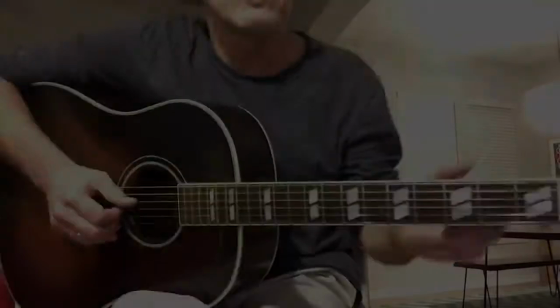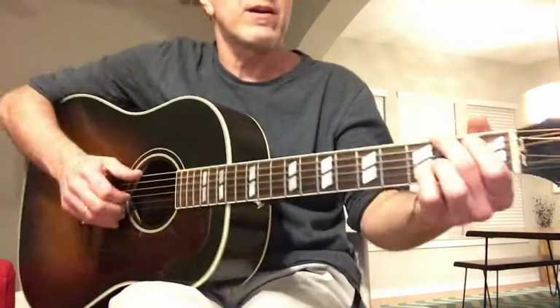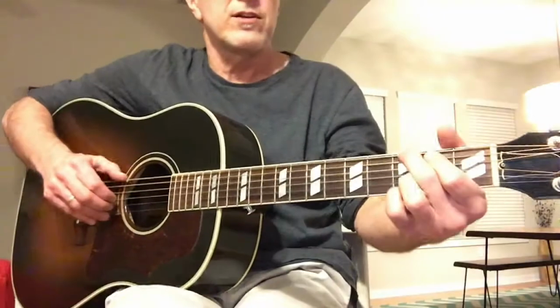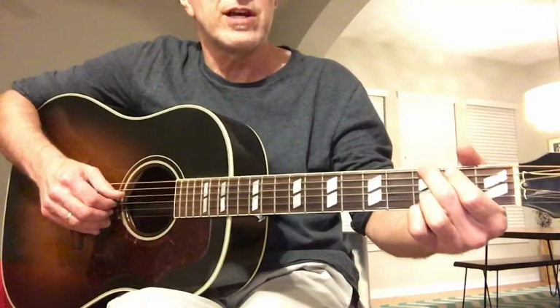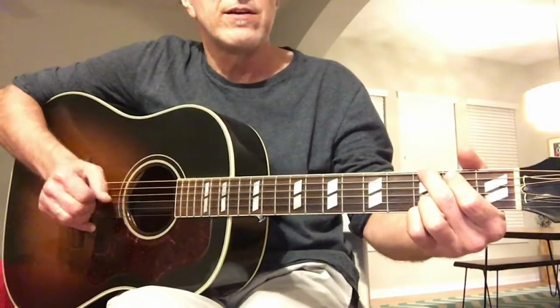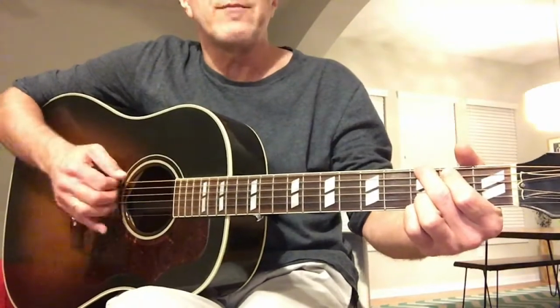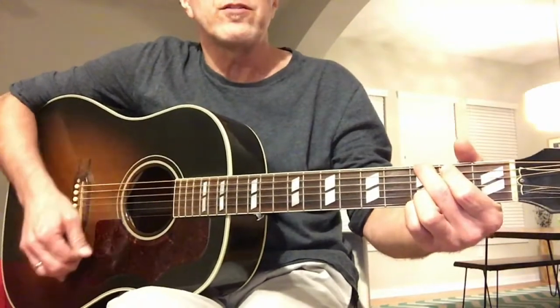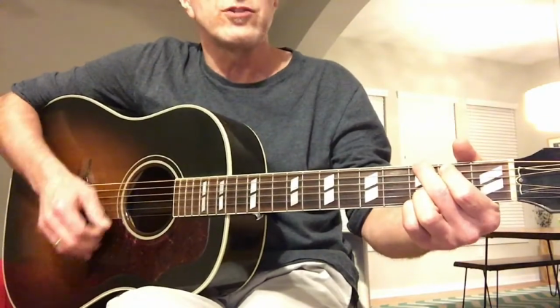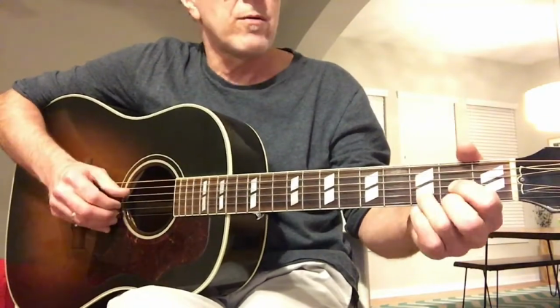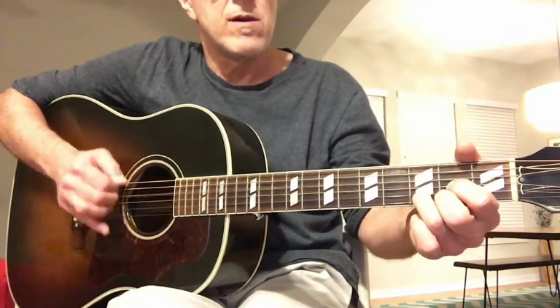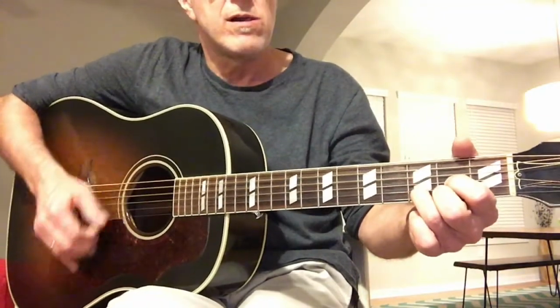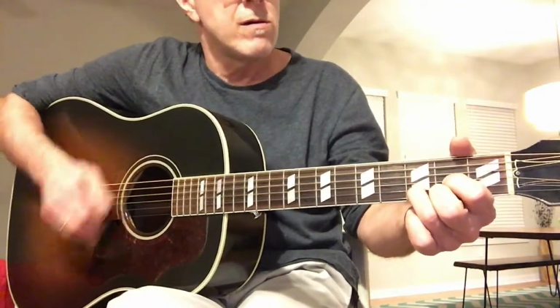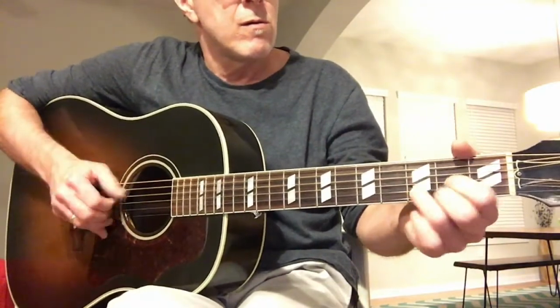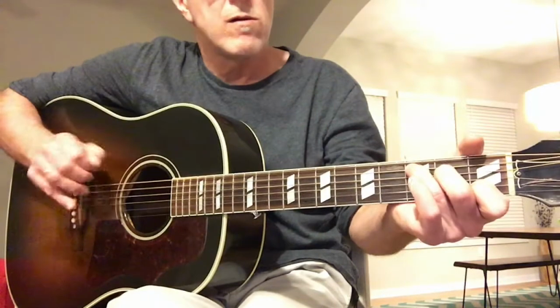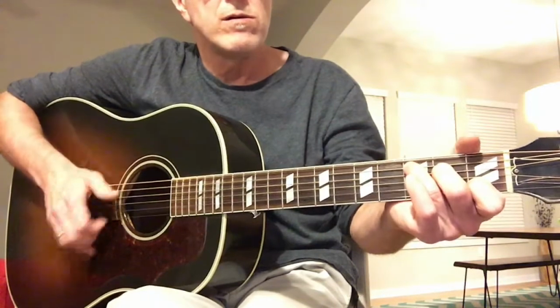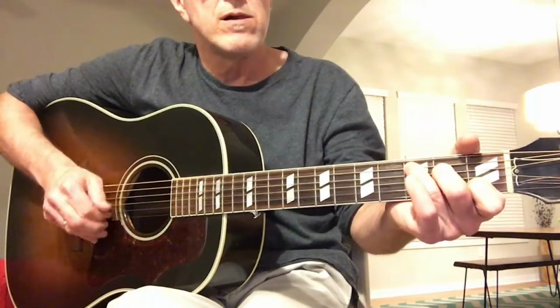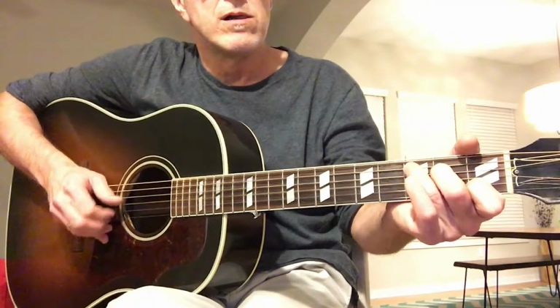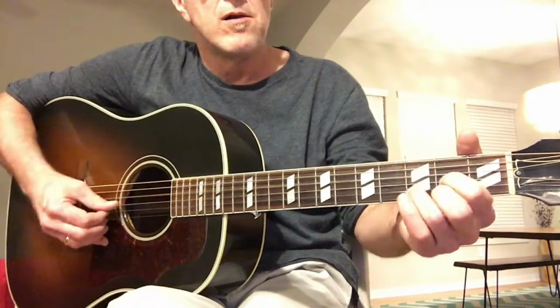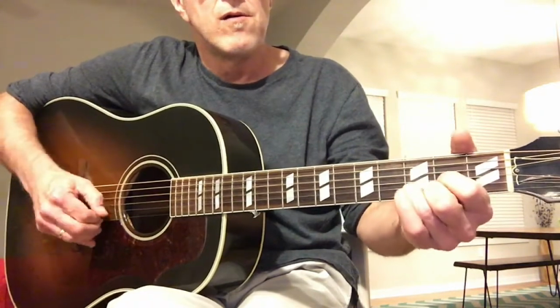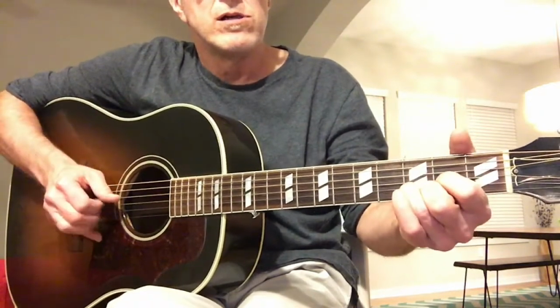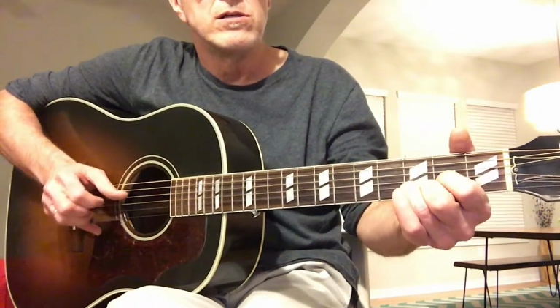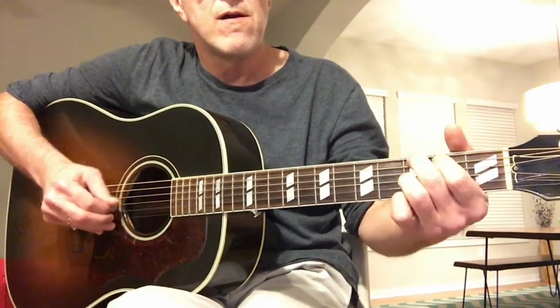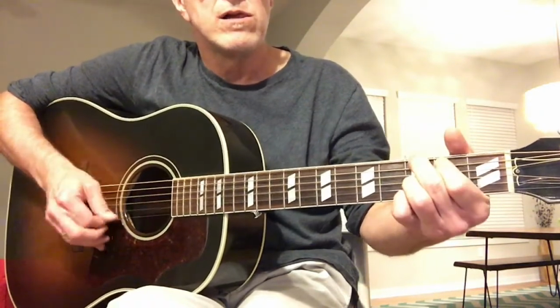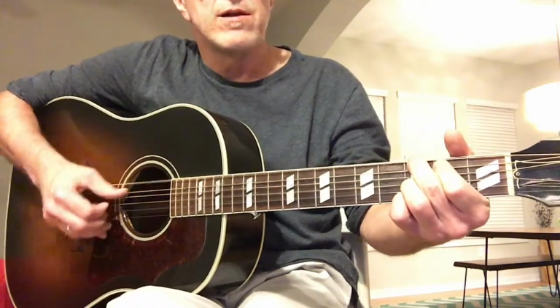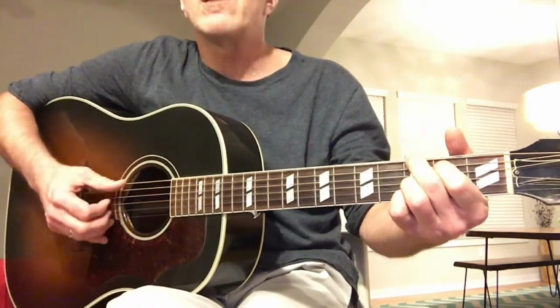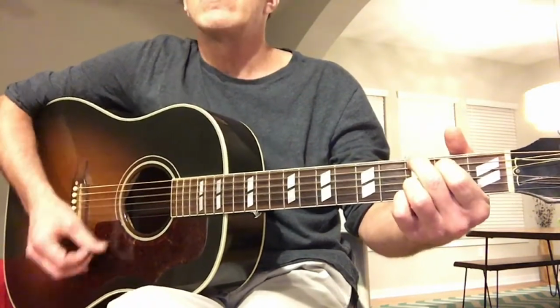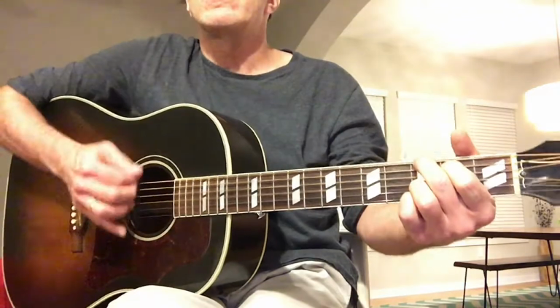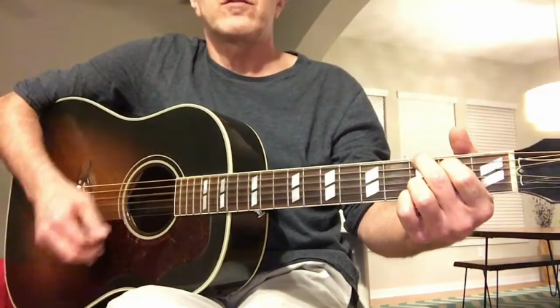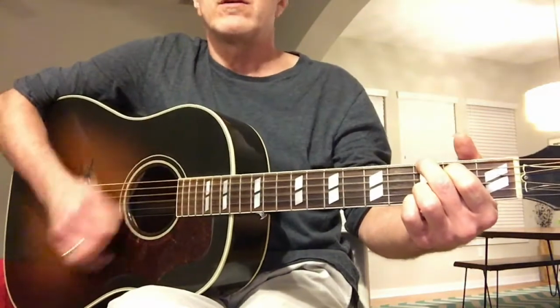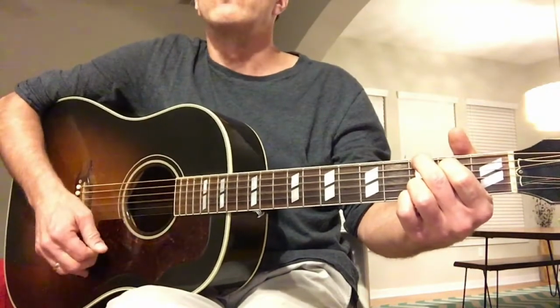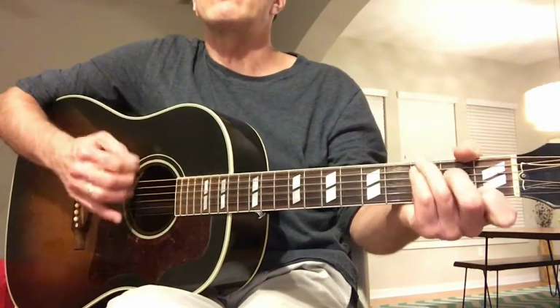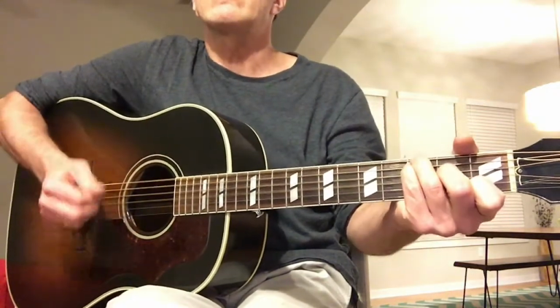Here's a comparison. Here's the J — I mean the Southern Jumbo. Hear how nice, full, and bassy that is?